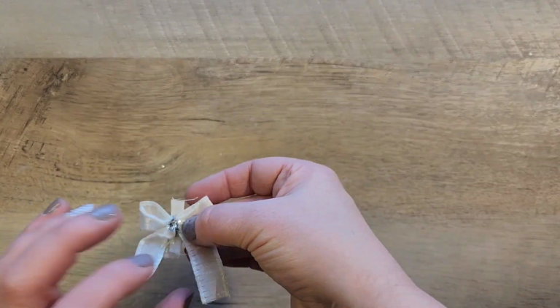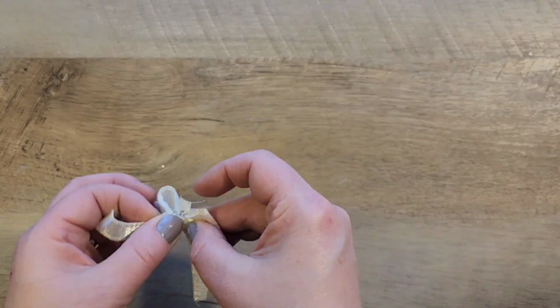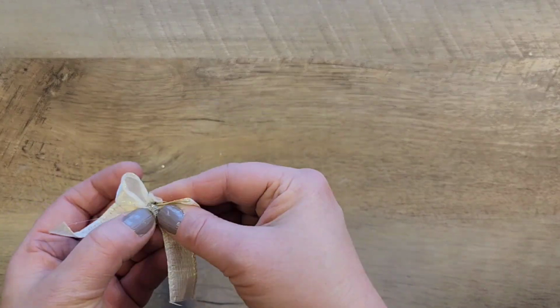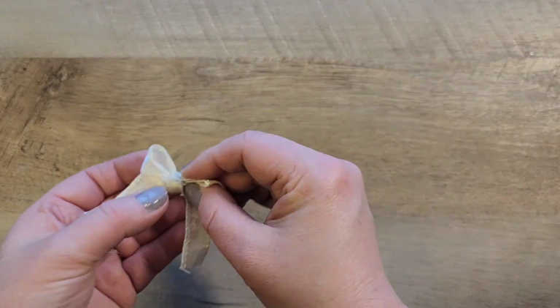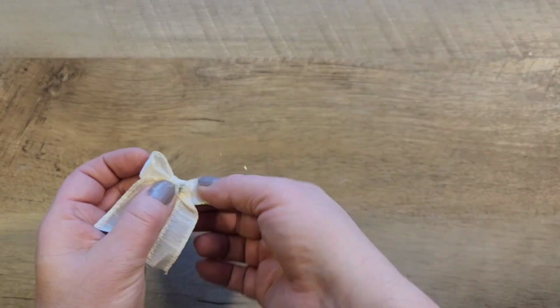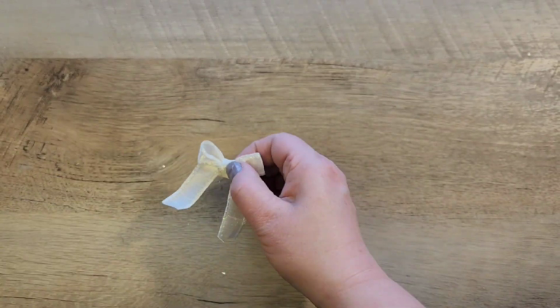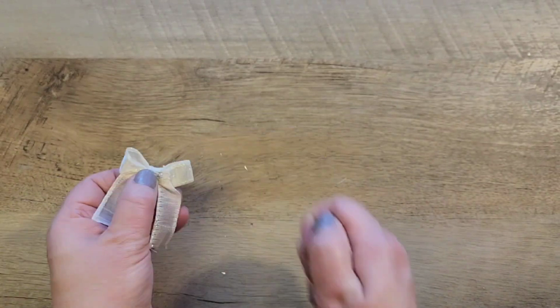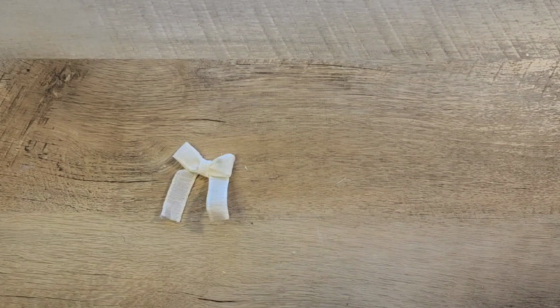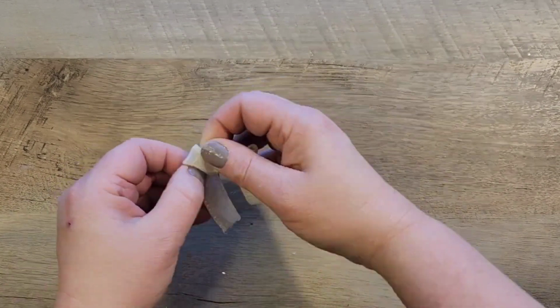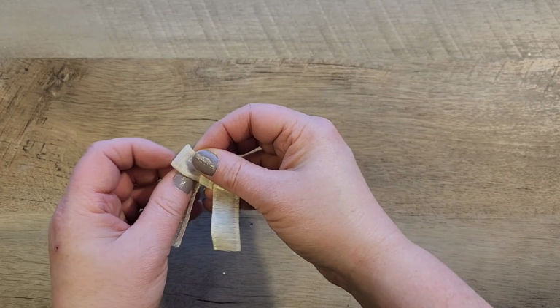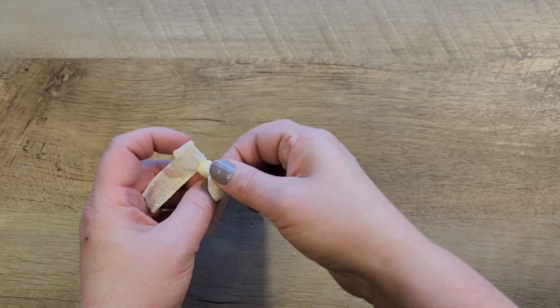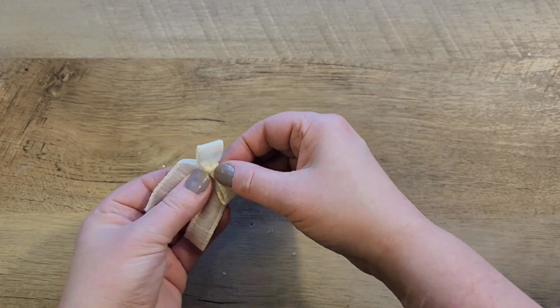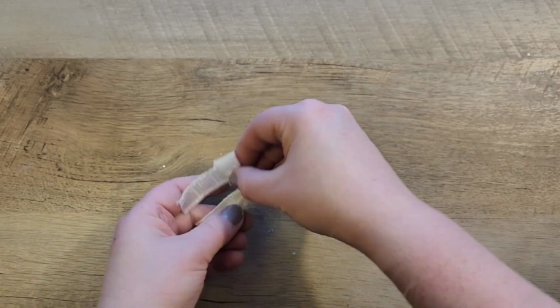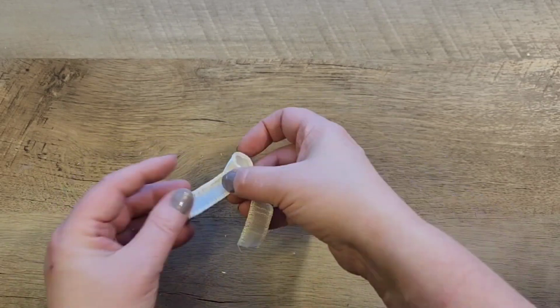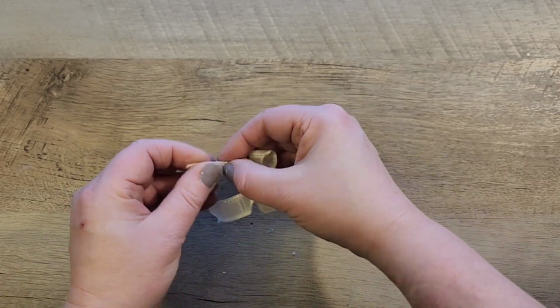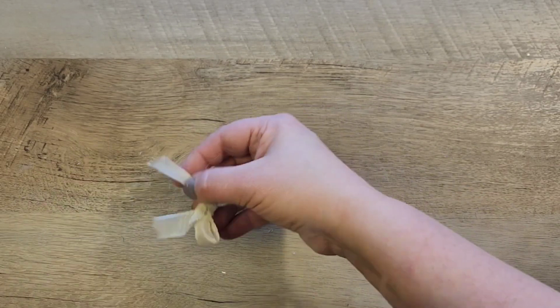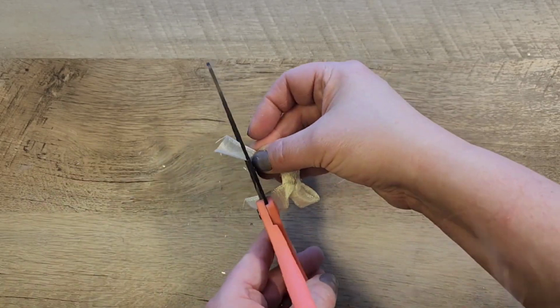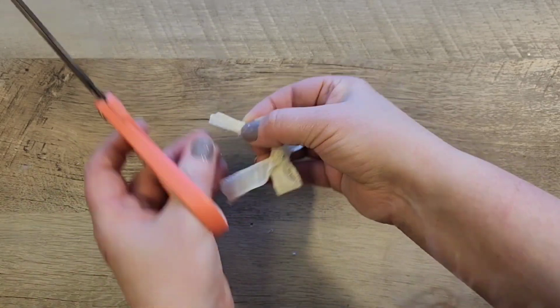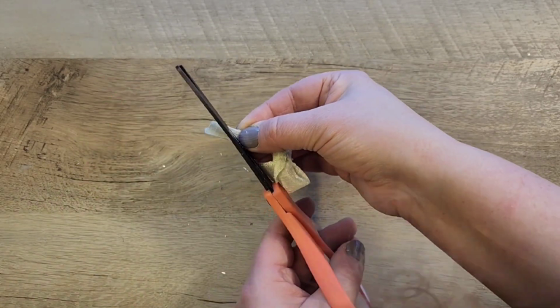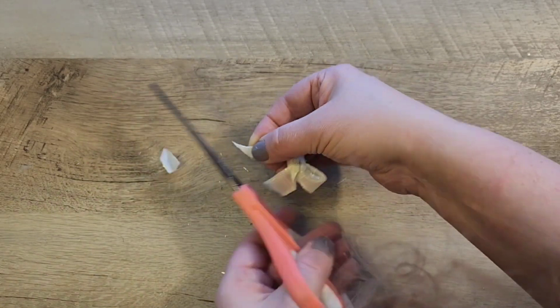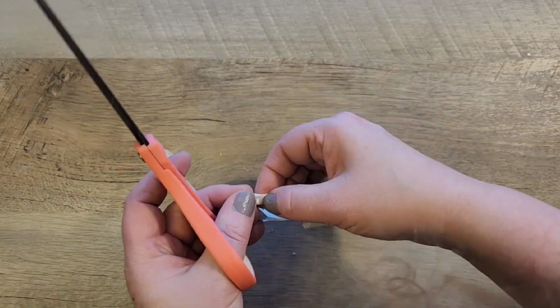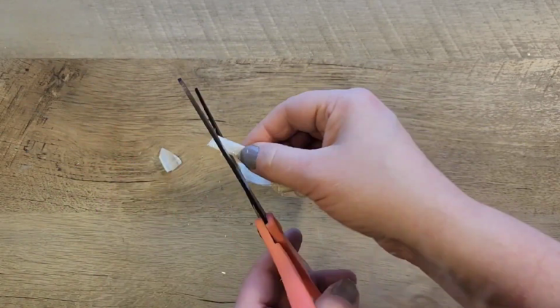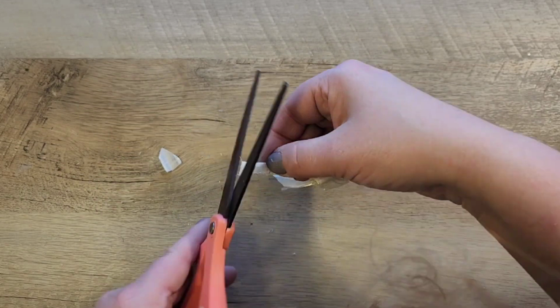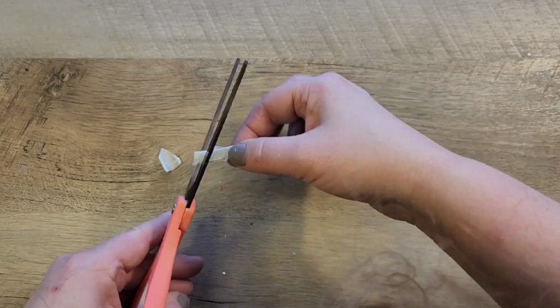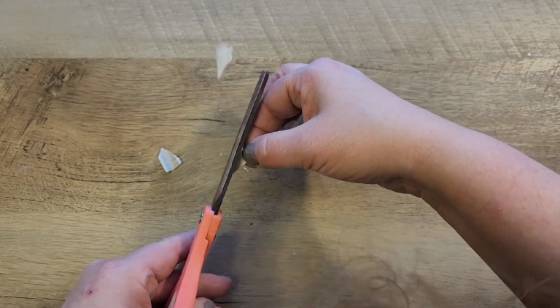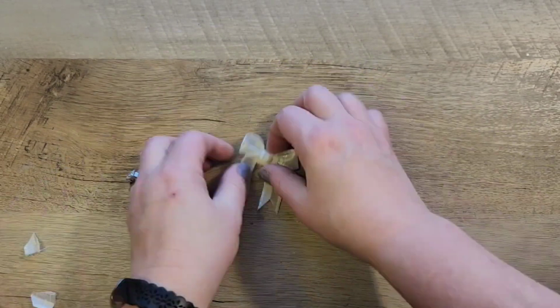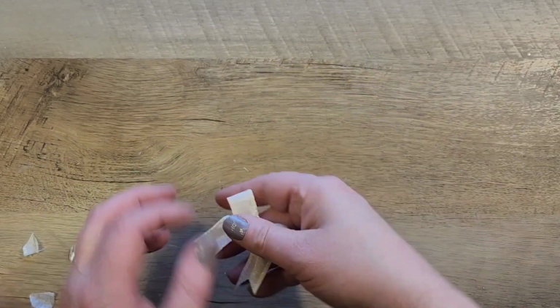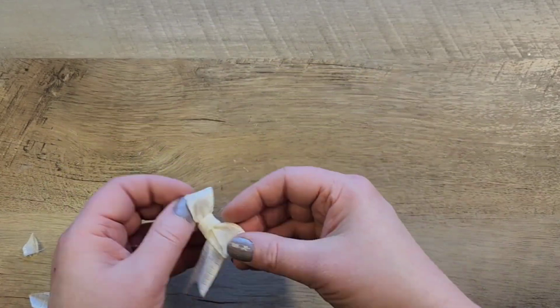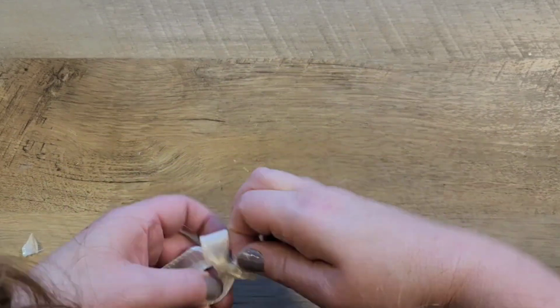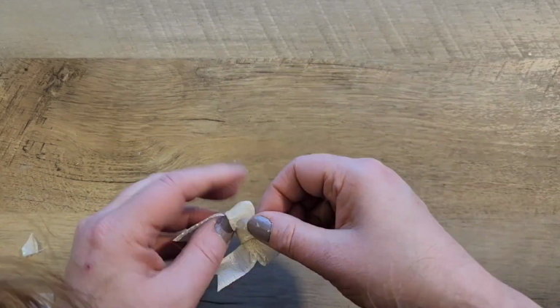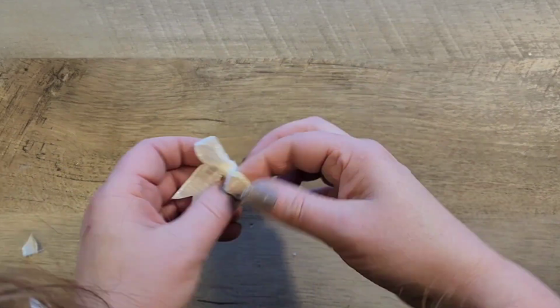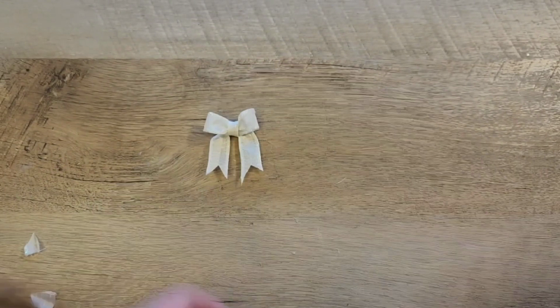I cut another small piece of matching ribbon, fold it in half, and hot glue that around the center of the bow. Once everything is in place, I cut the ends of the bow to whichever style you'd like — diagonal or dovetailed, whatever works best for you.